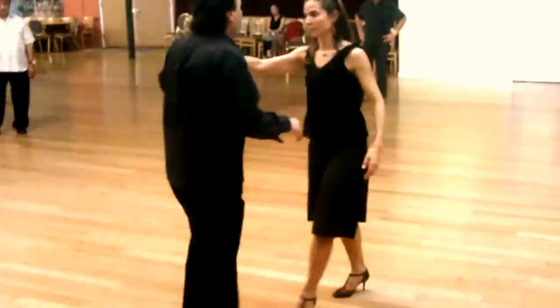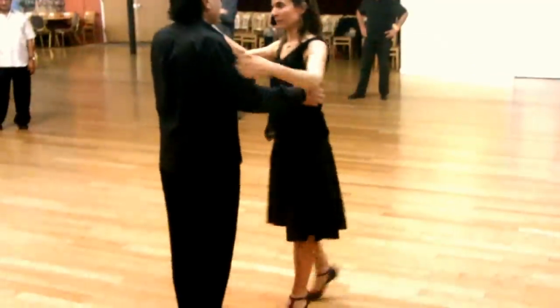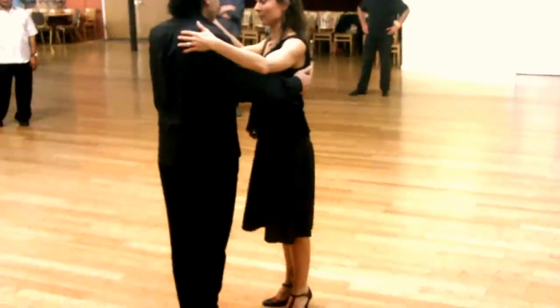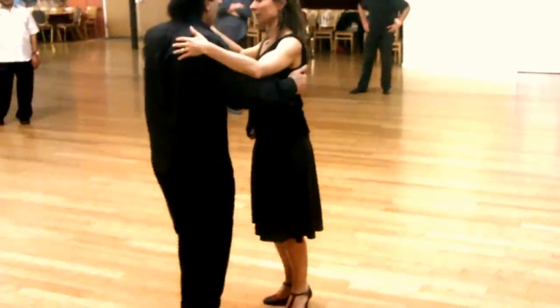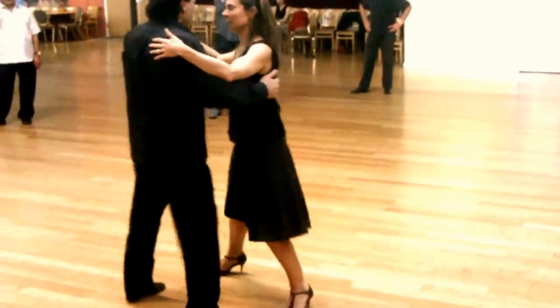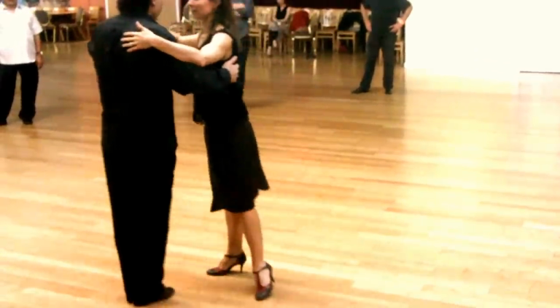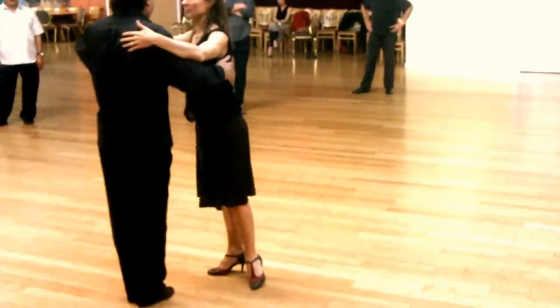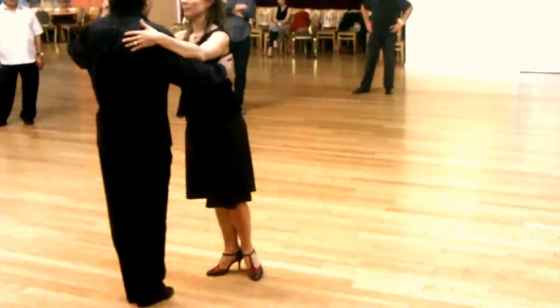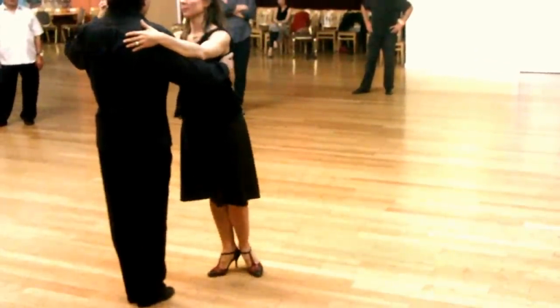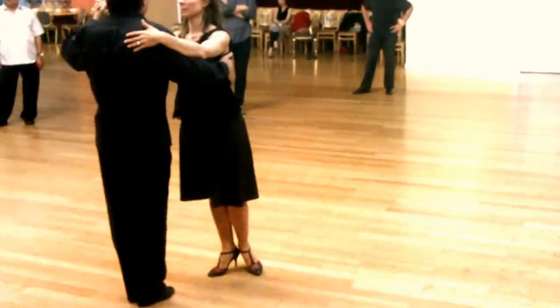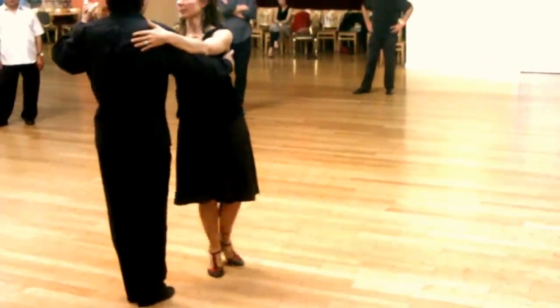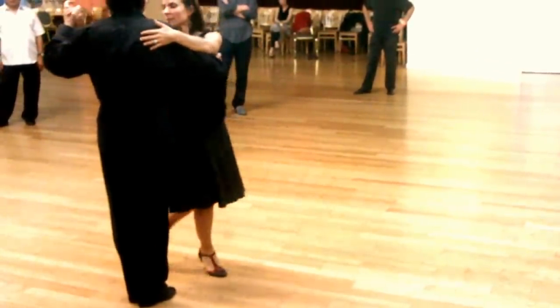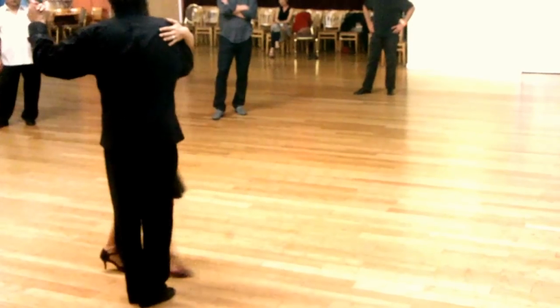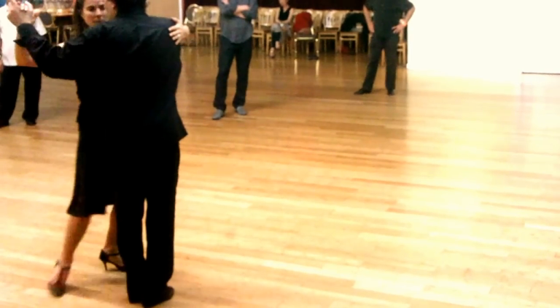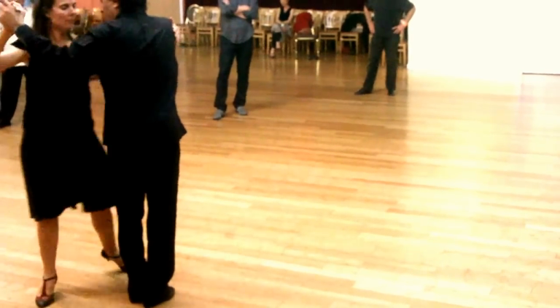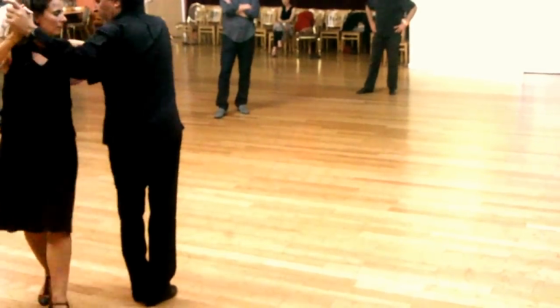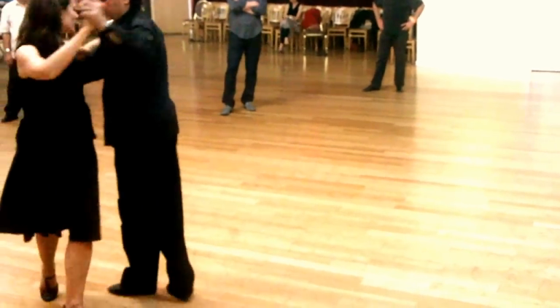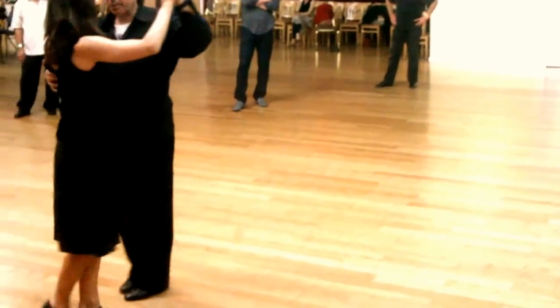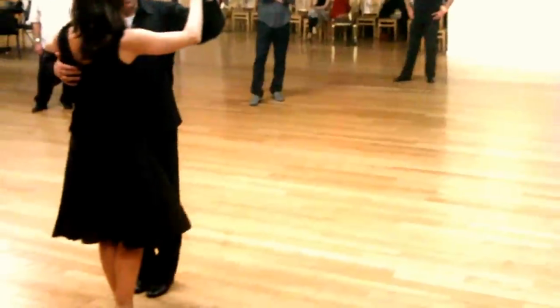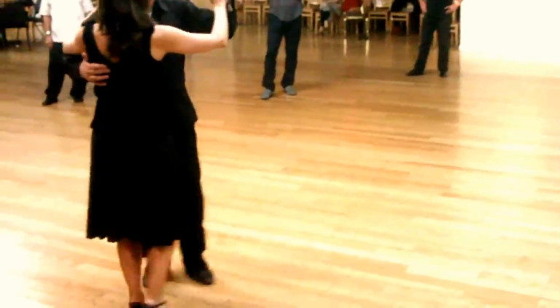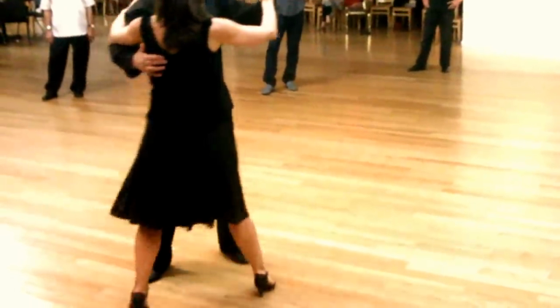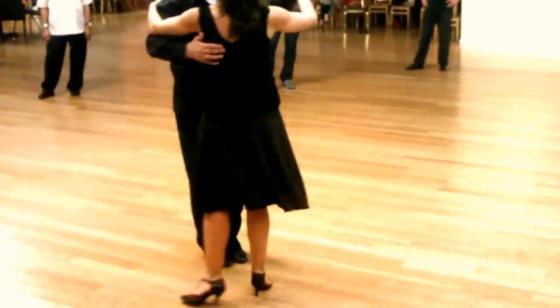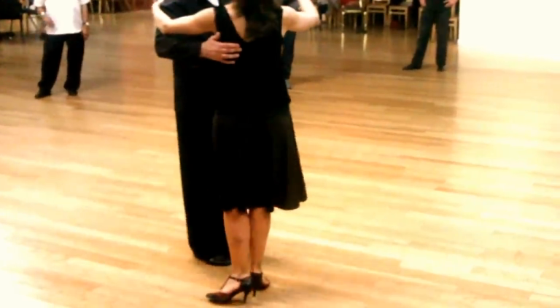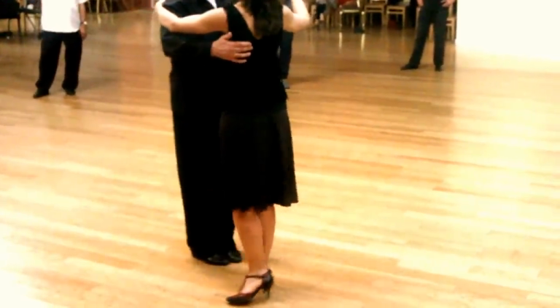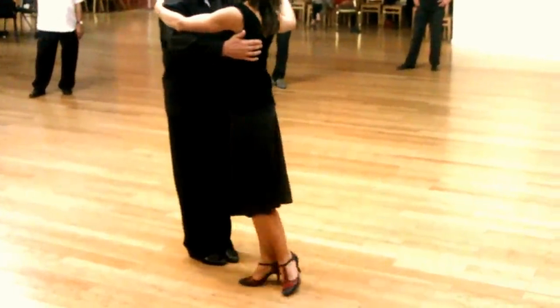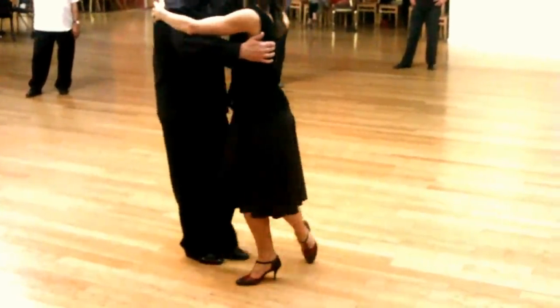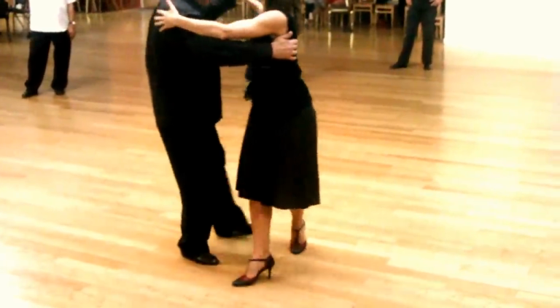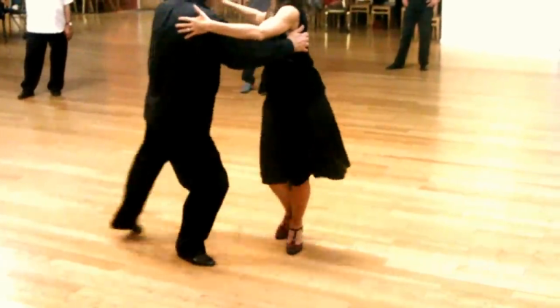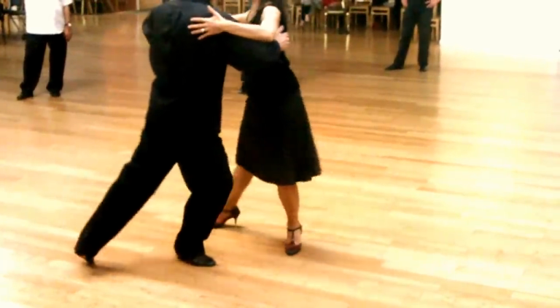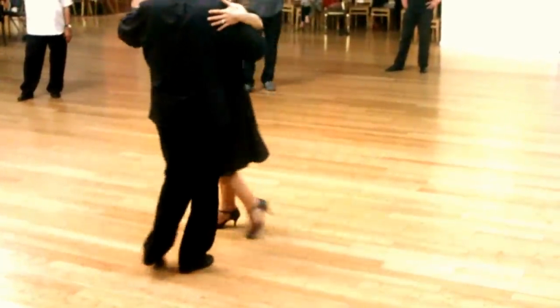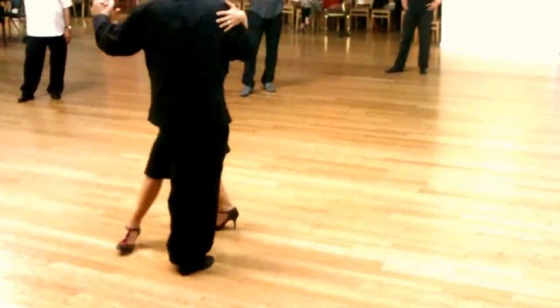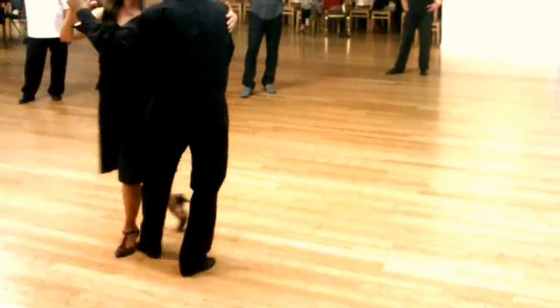And then you start doing these turns. So you can go back. The first part was without any embellishment — you just turn. Second time, as we send her to the back ocho, we're going to start this embellishment.